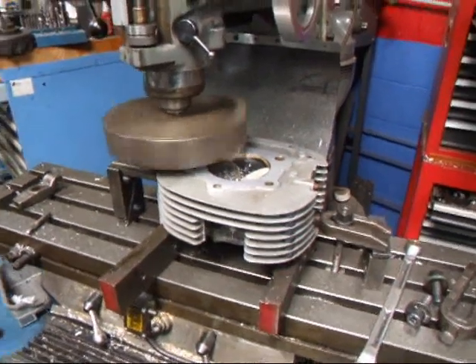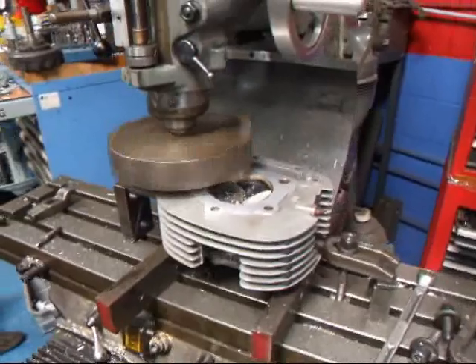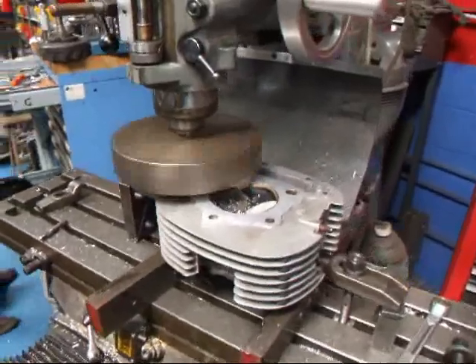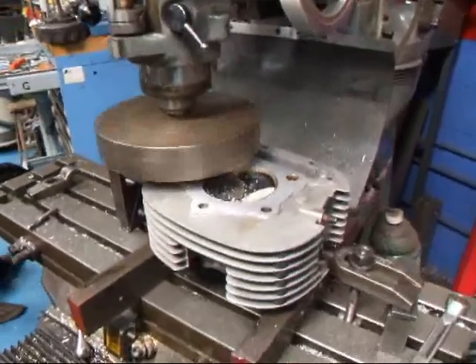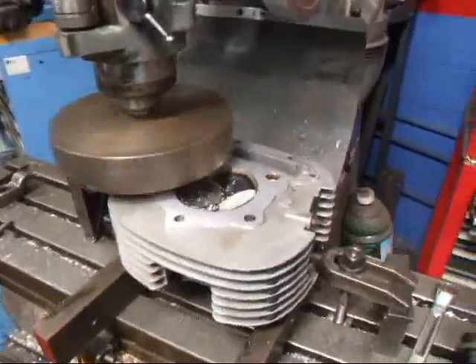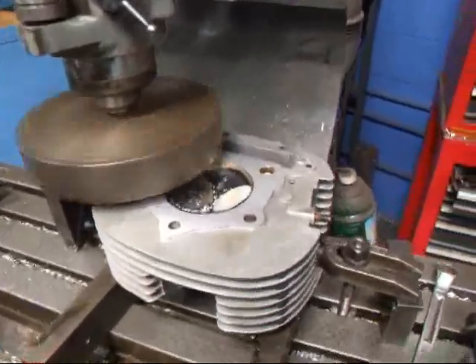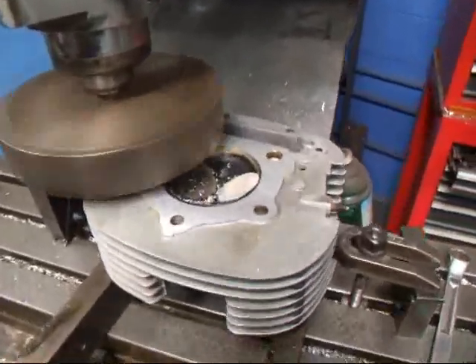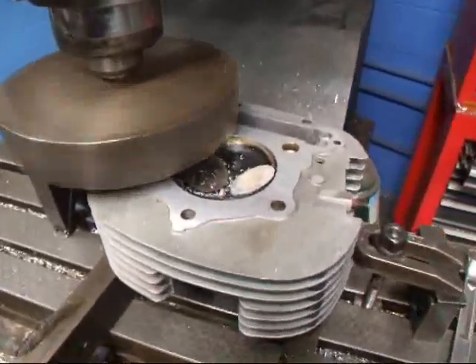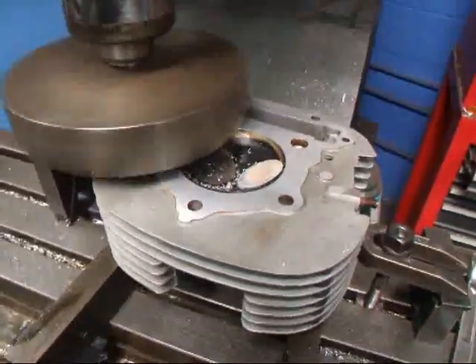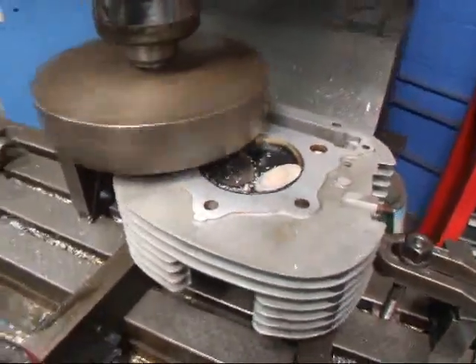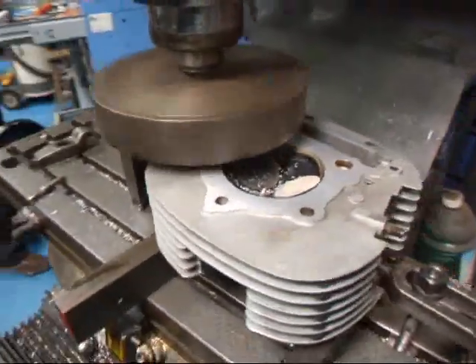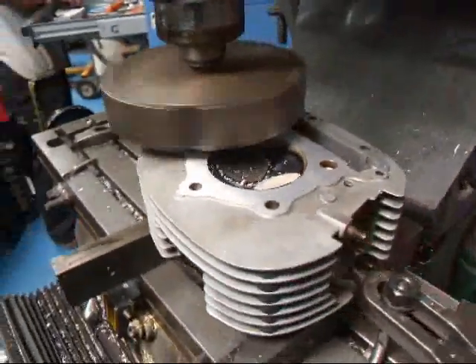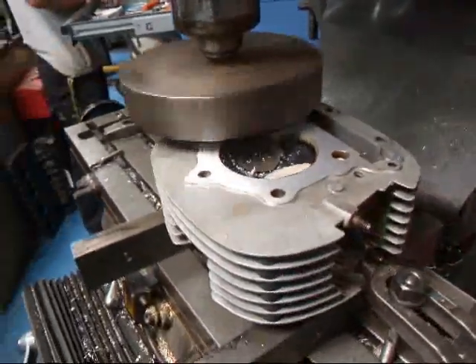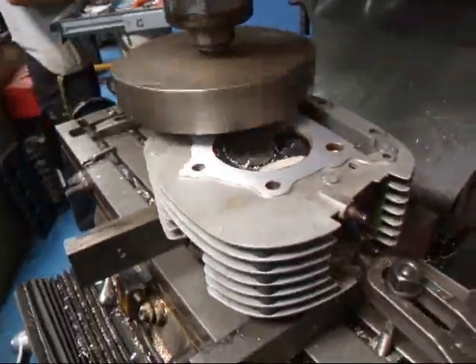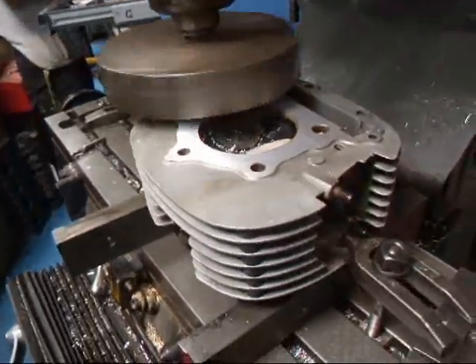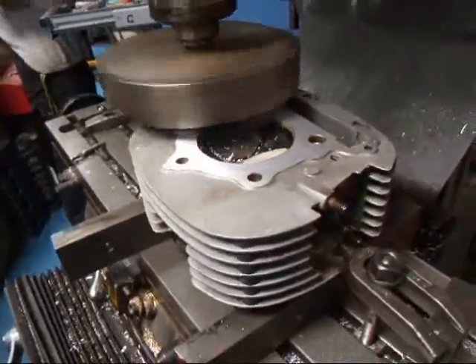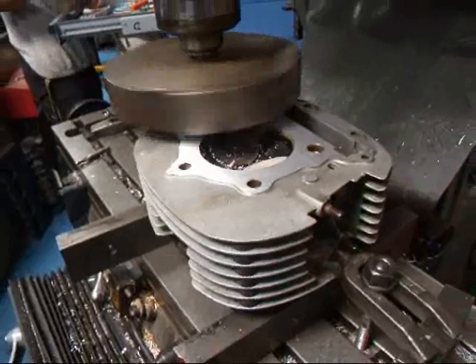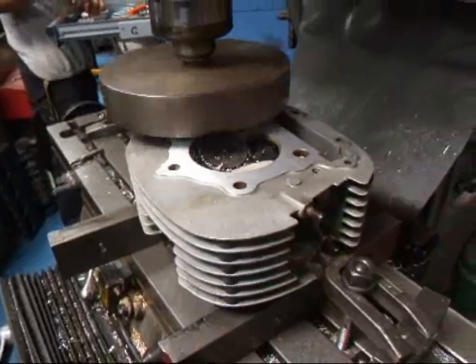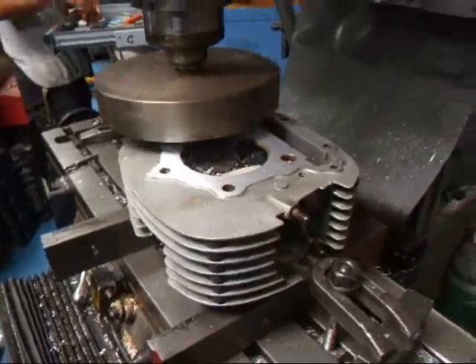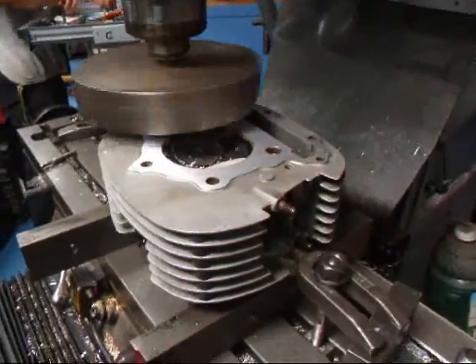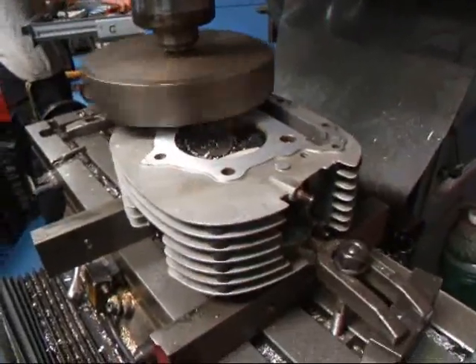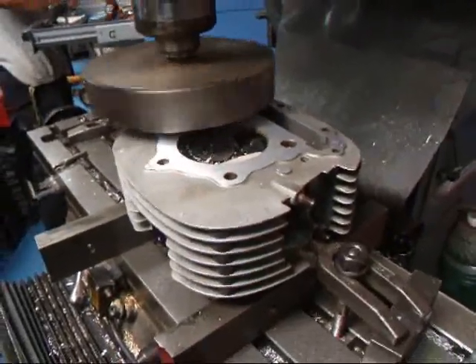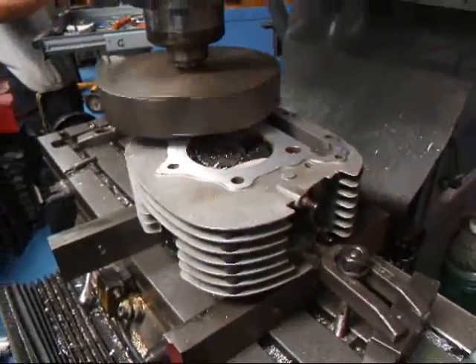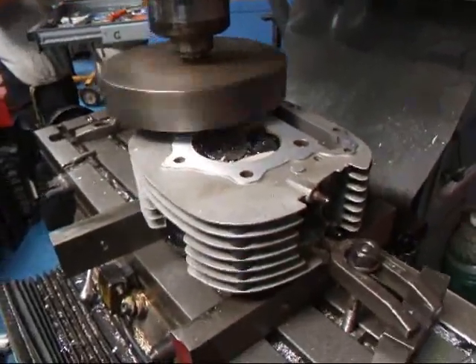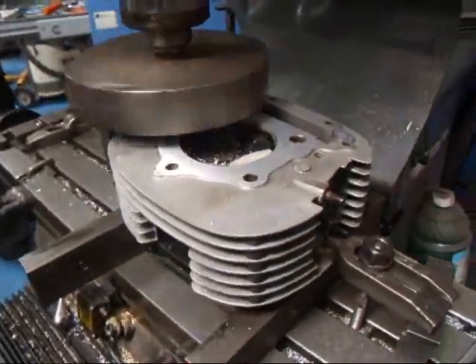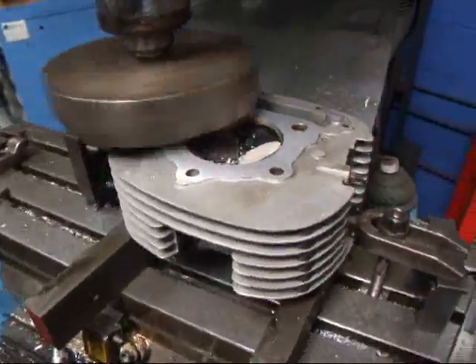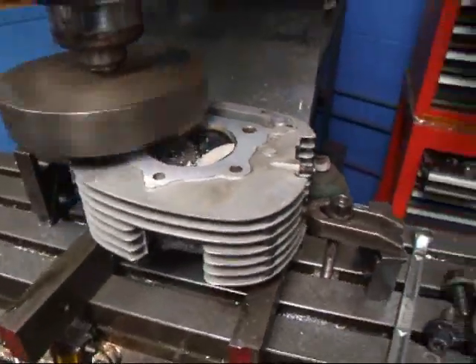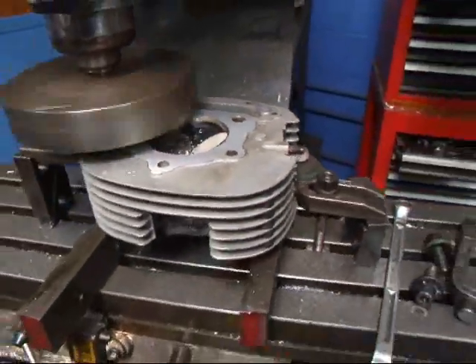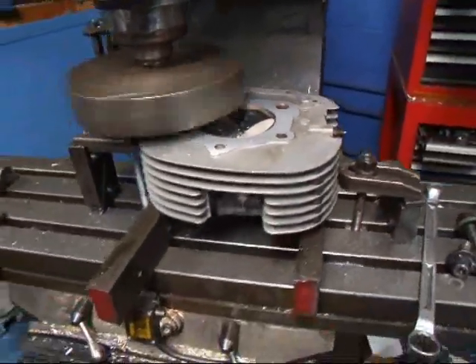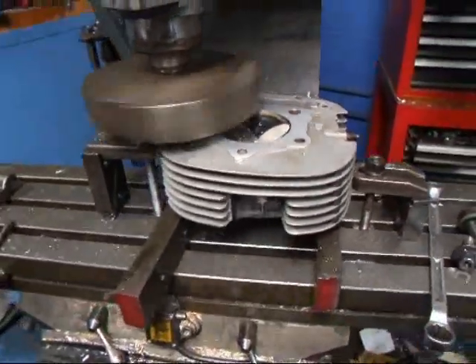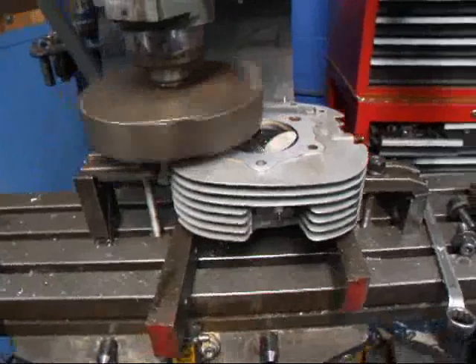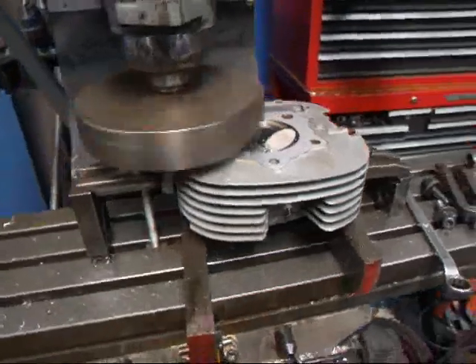Hi, it's John from Kostomace R&D. Today we've got a little motorcycle cylinder head on the milling machine. That's much easier to set up over here than it is over on the resurfacer. I just wanted to show you how this was done.